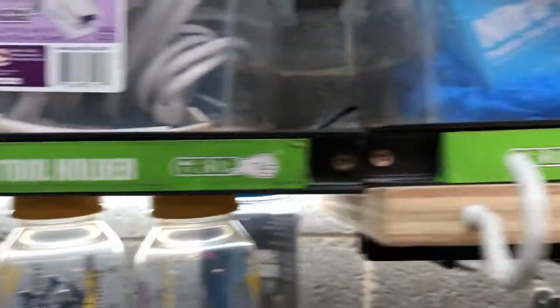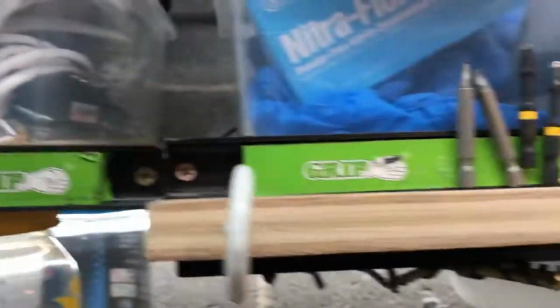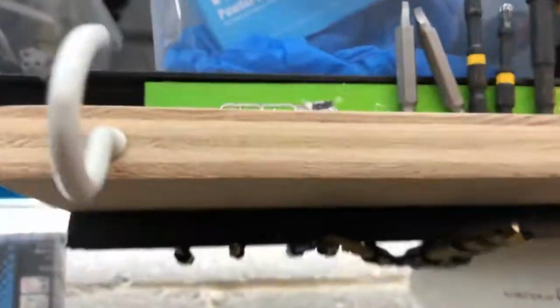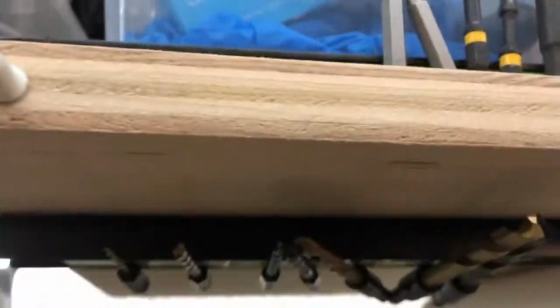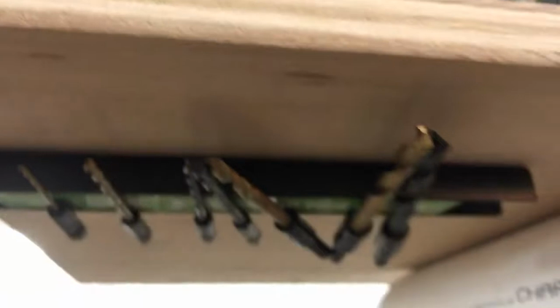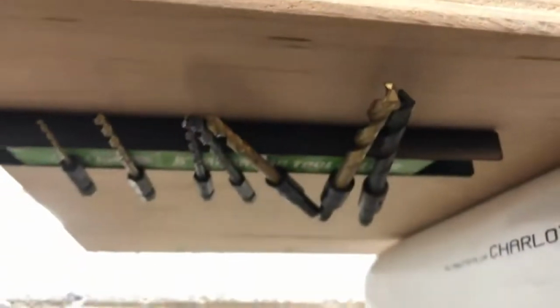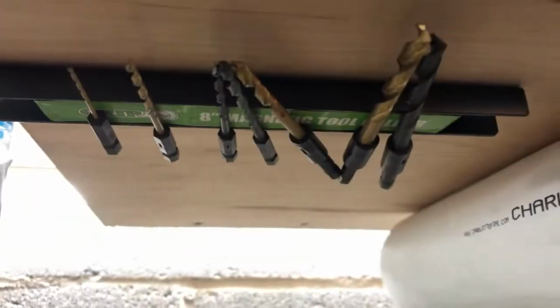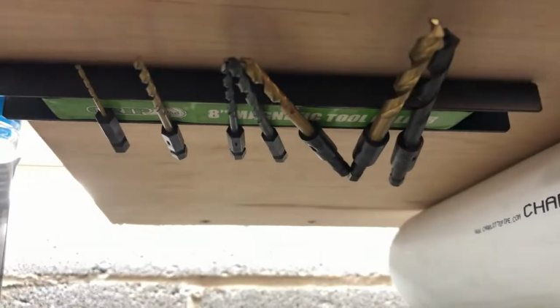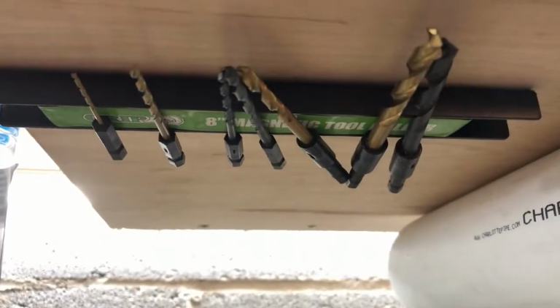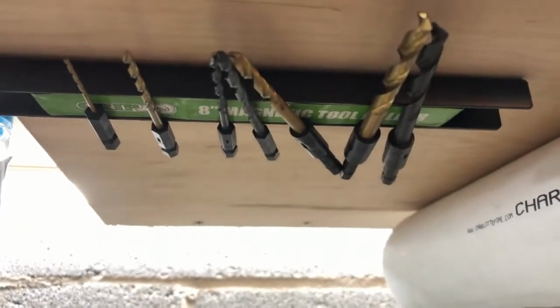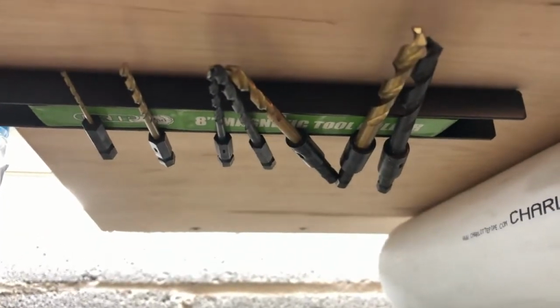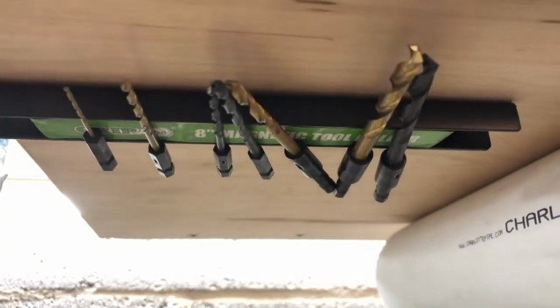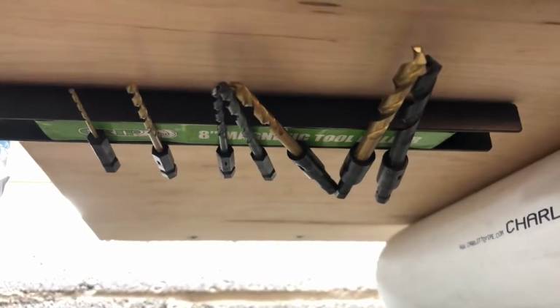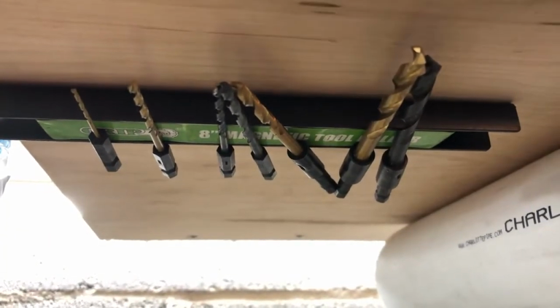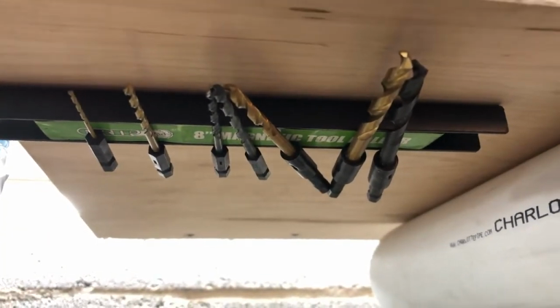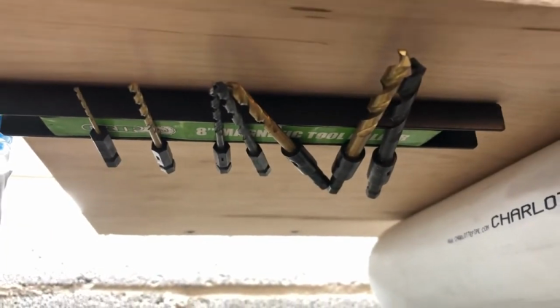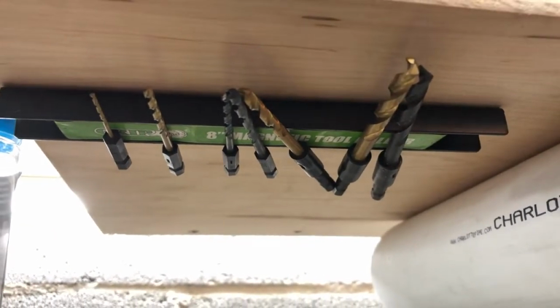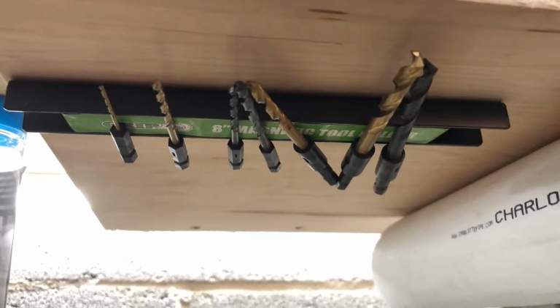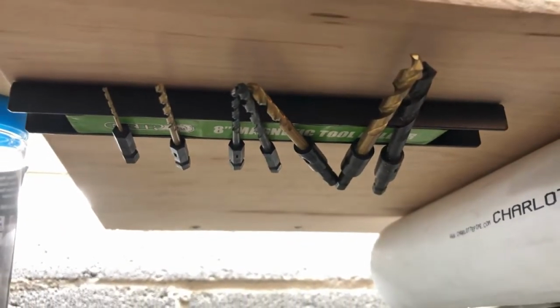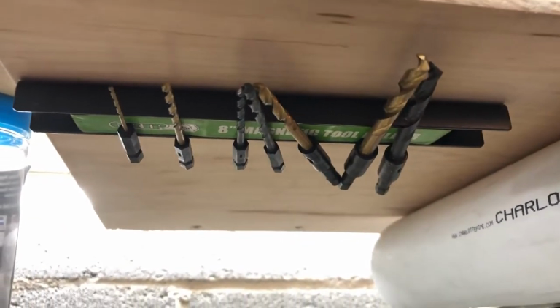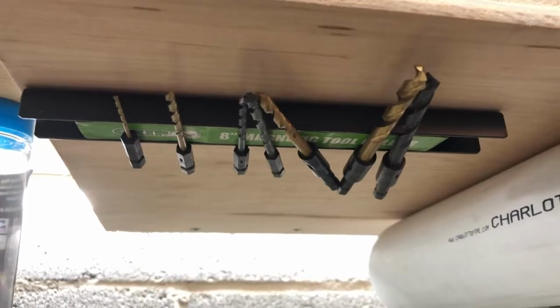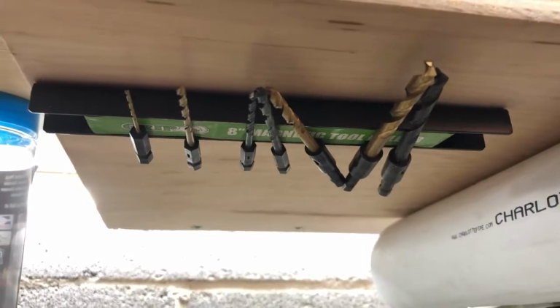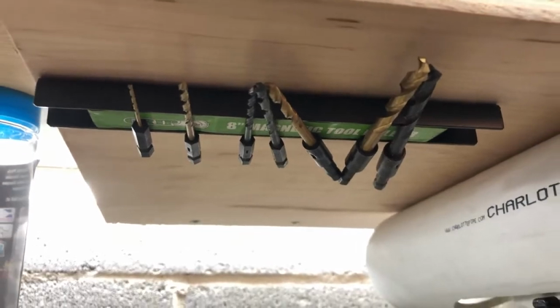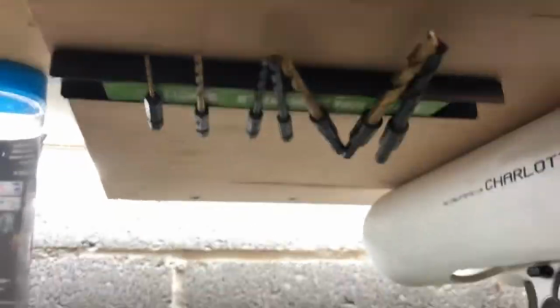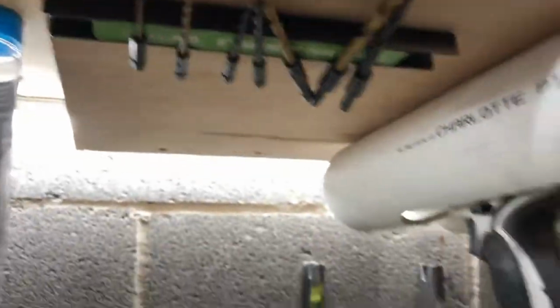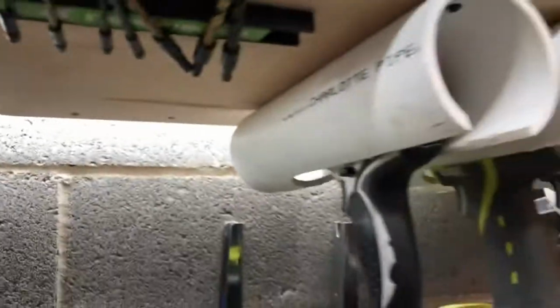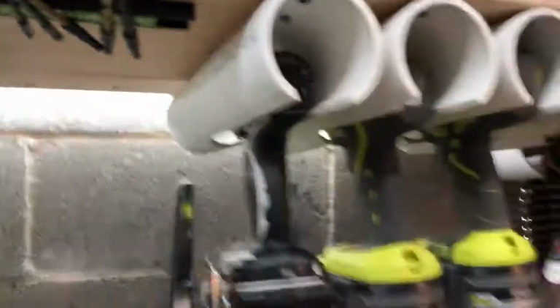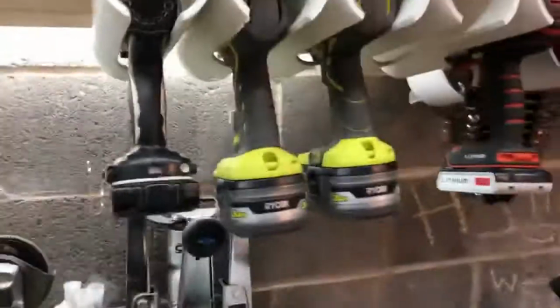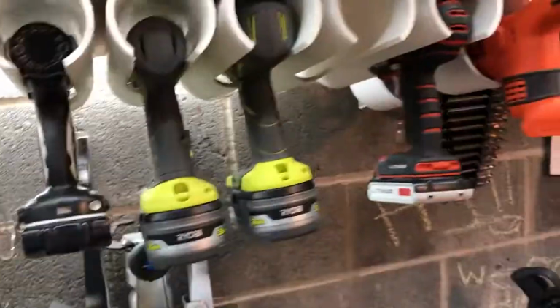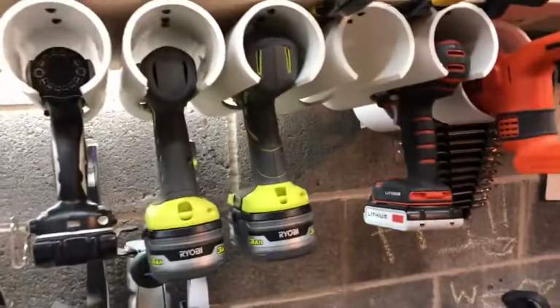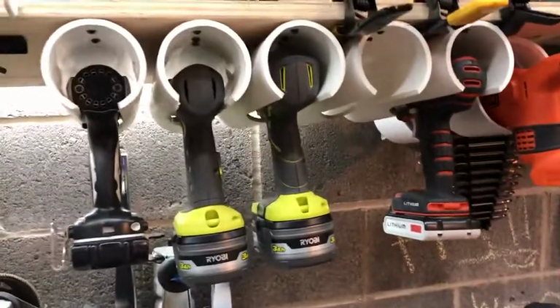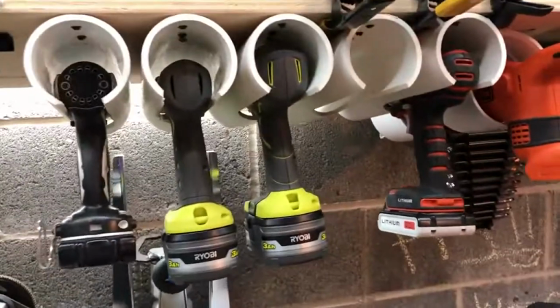This is just a magnetic strip. I've got them up top too — it came as a kit, a set of three, so I threw this one down here. I never think to grab those drill bits — the one time I did, I snapped it.